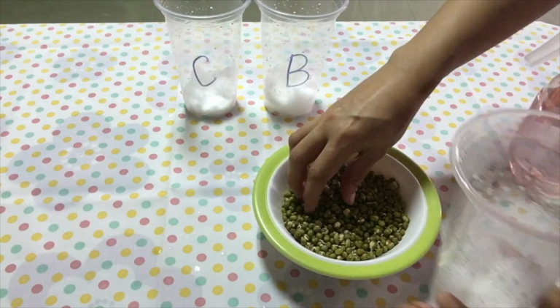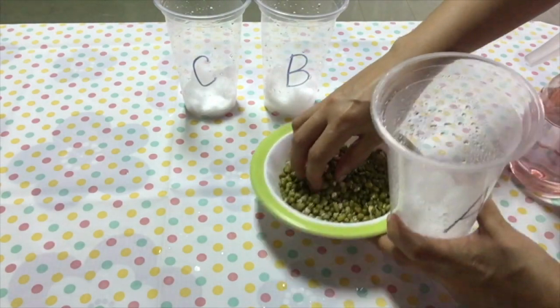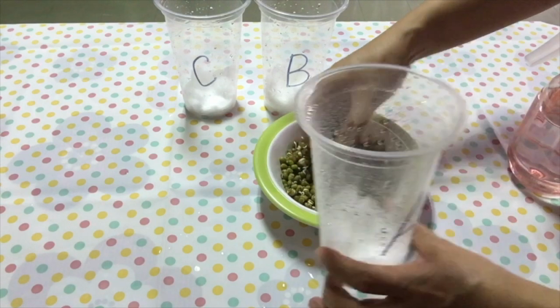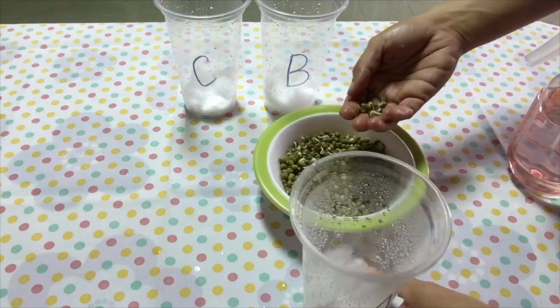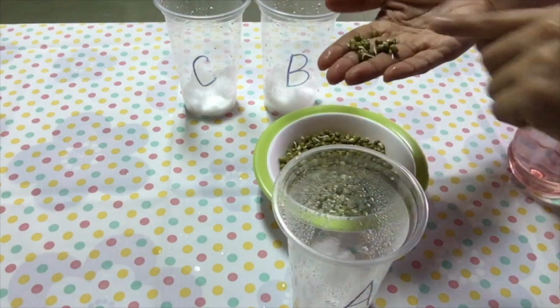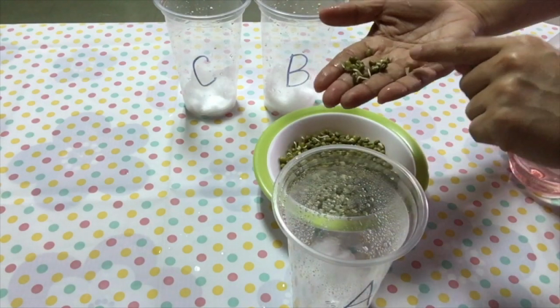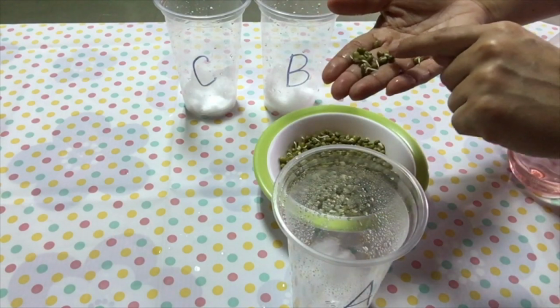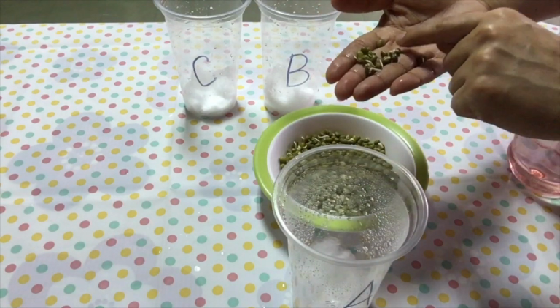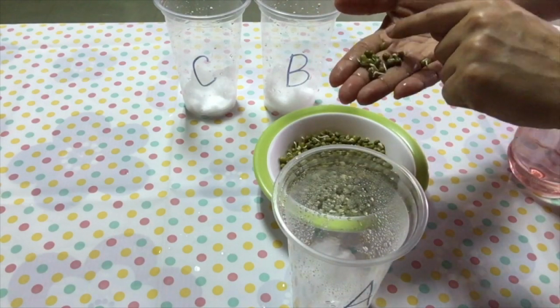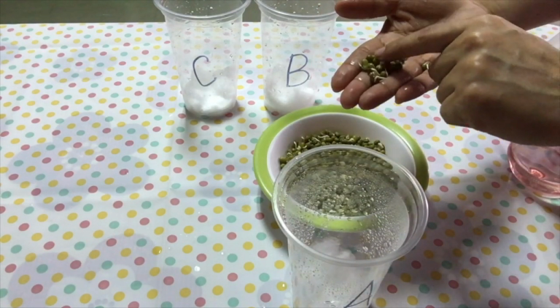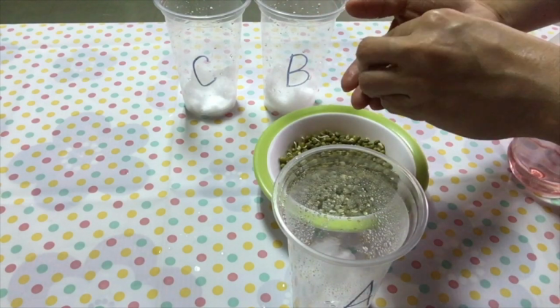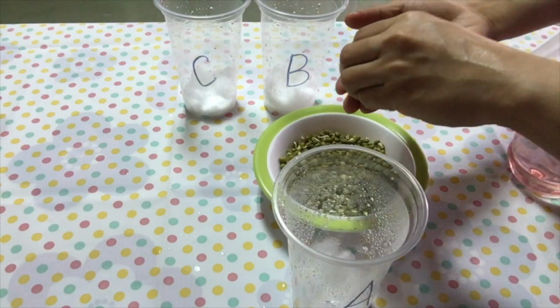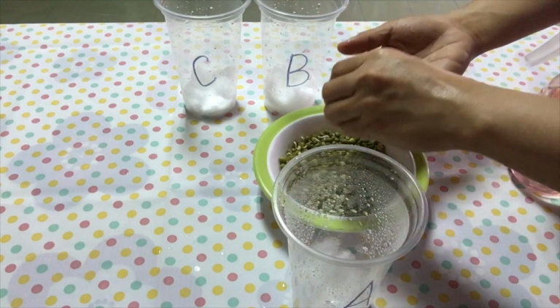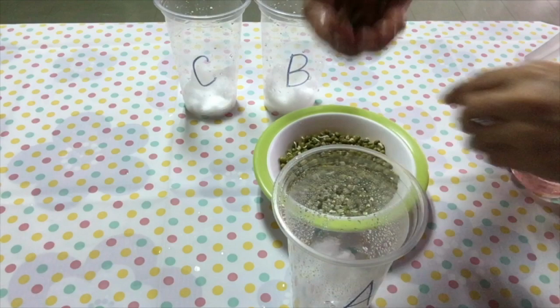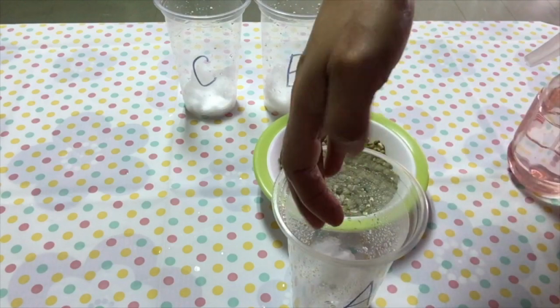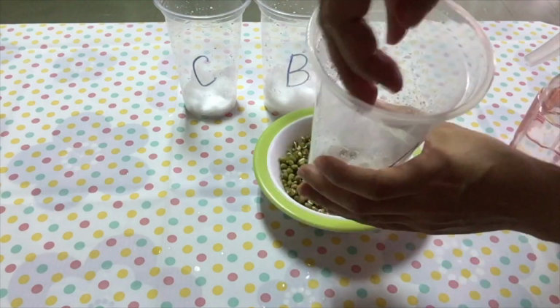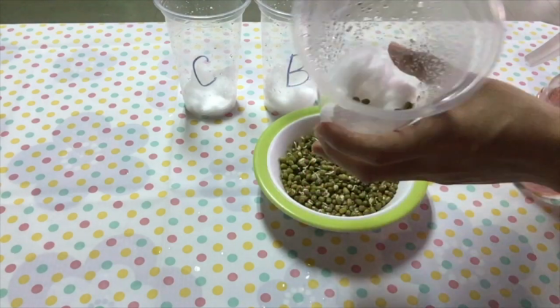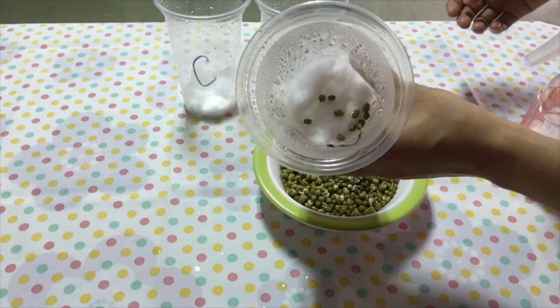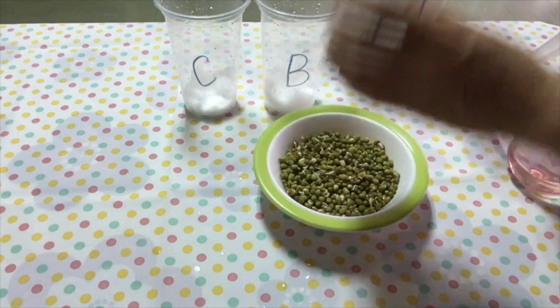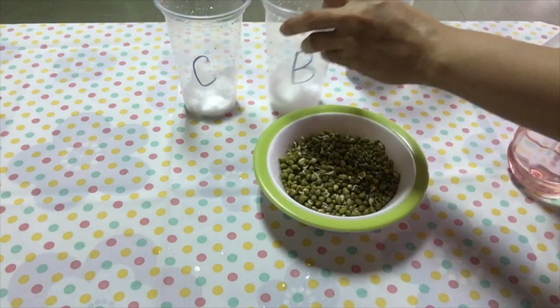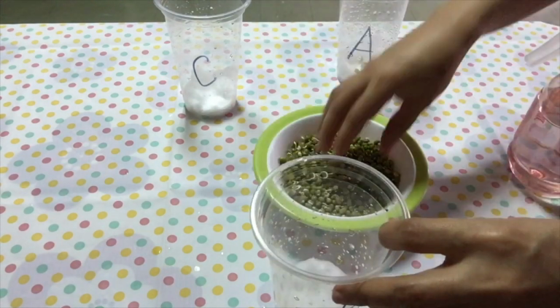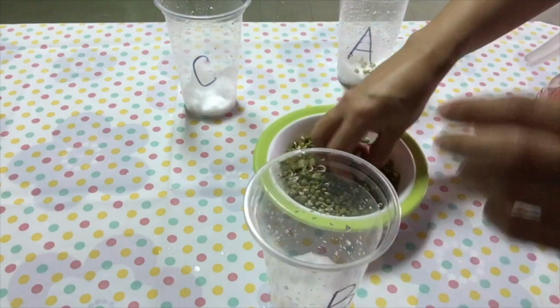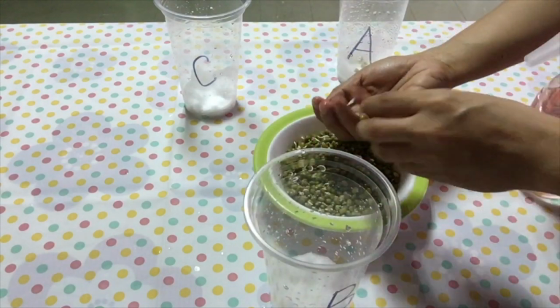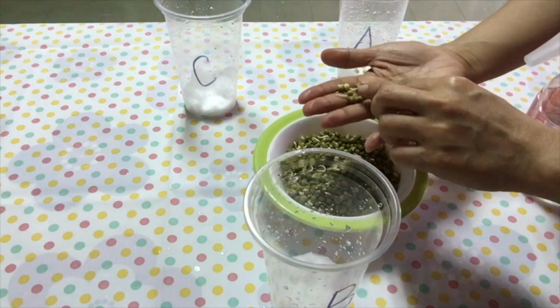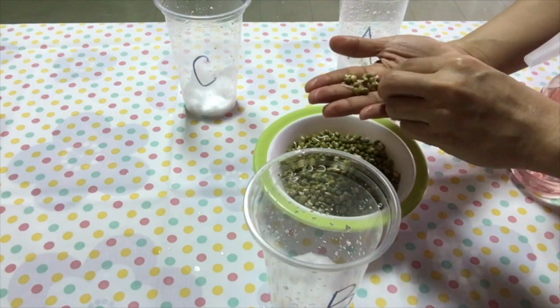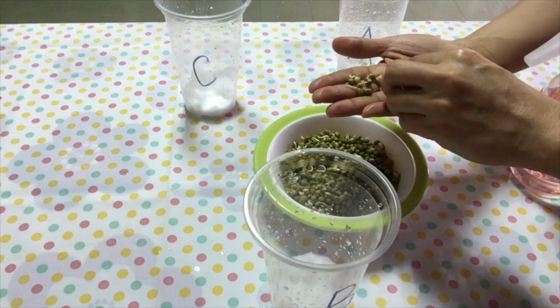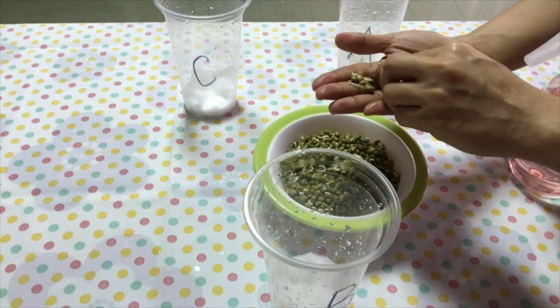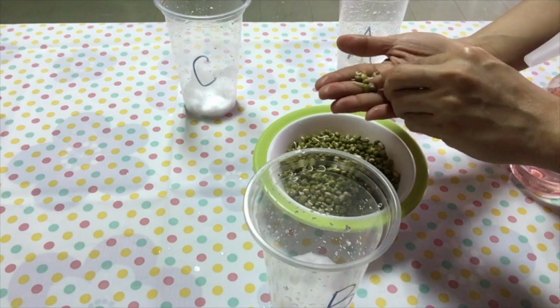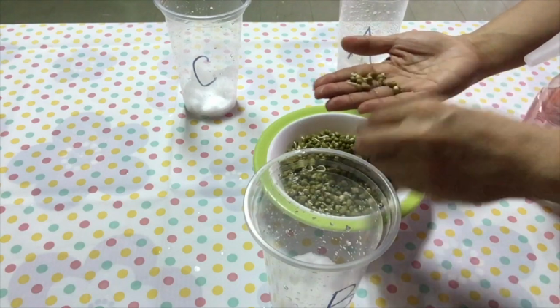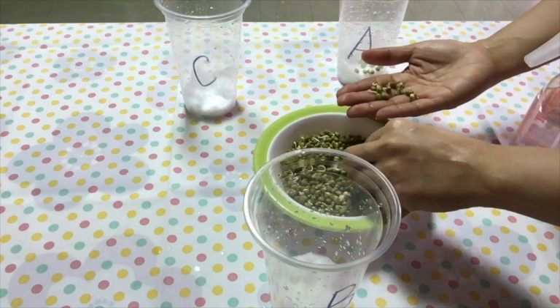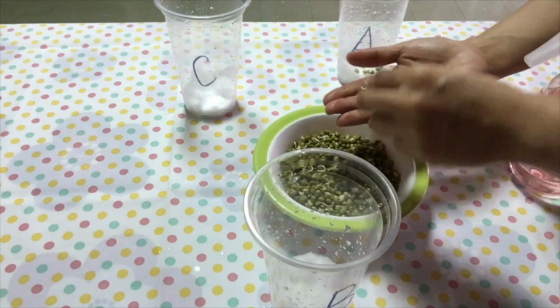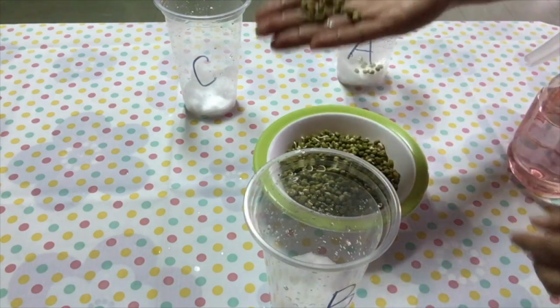Step 5: Put around 10 pieces of mung bean seeds inside the cup. Do it on cups A, B, and C.